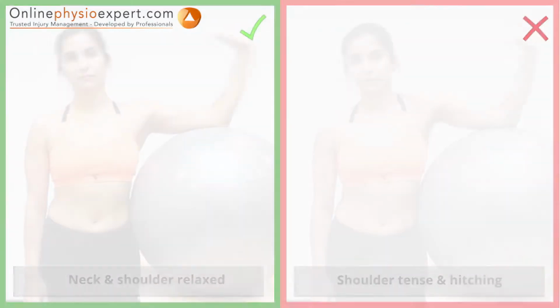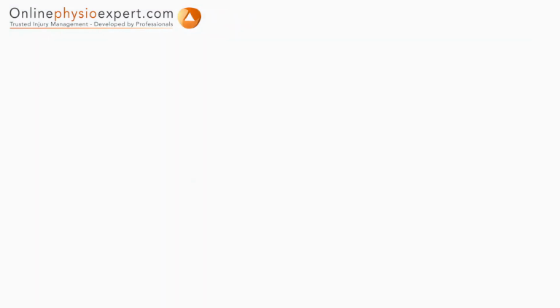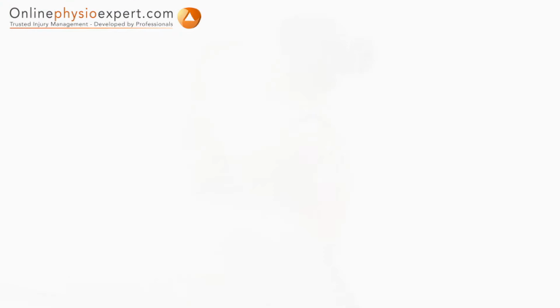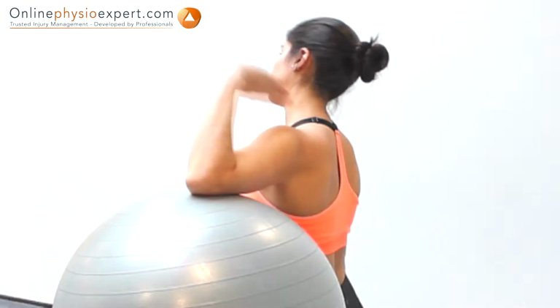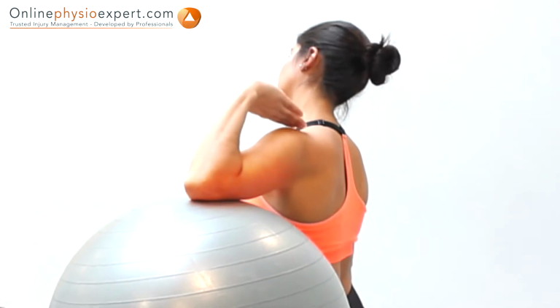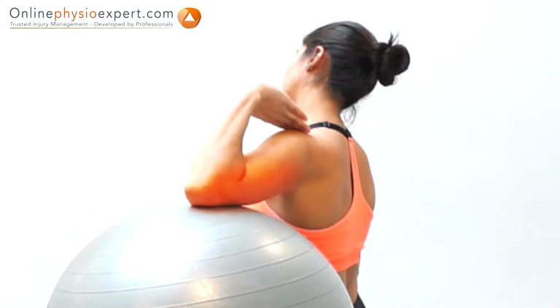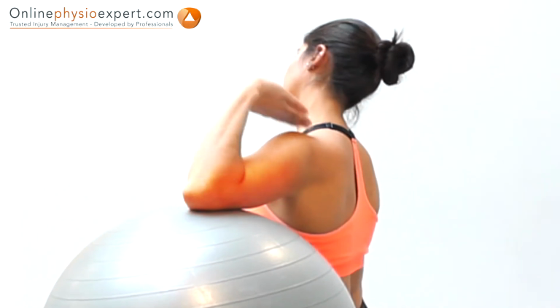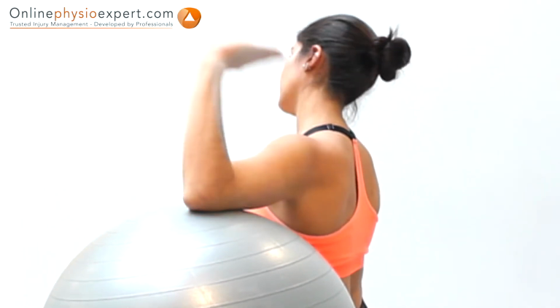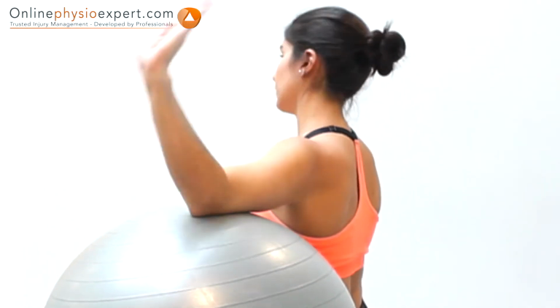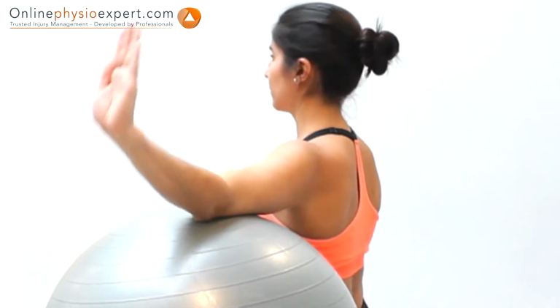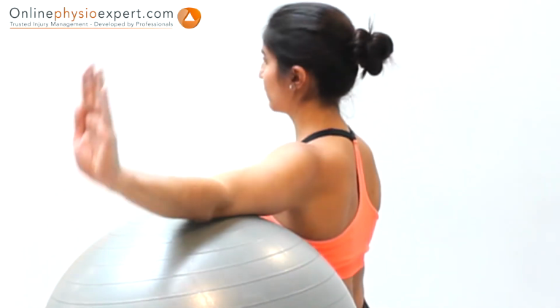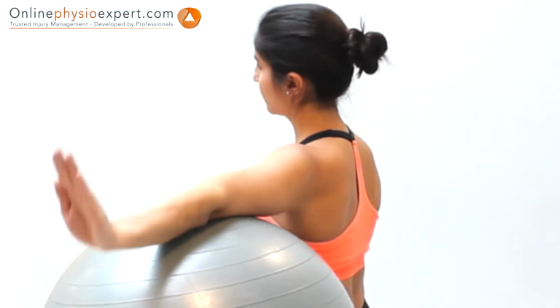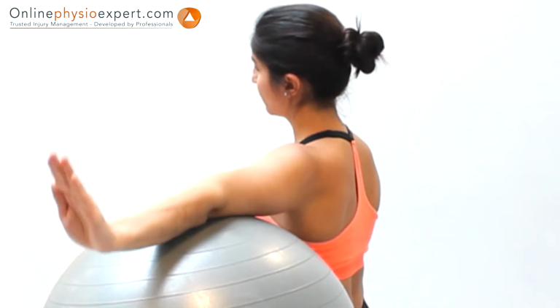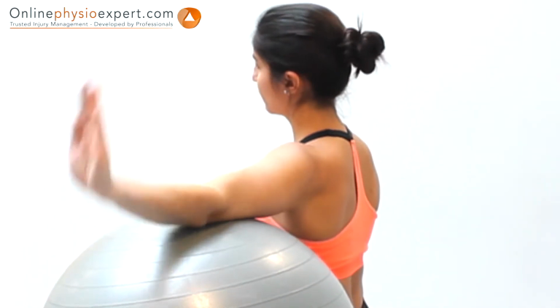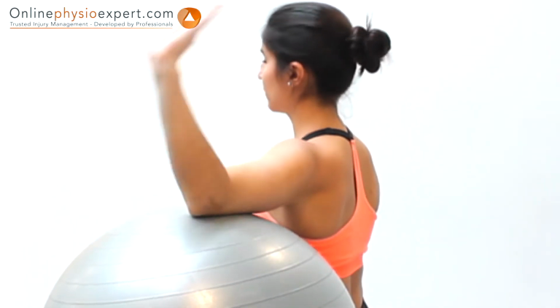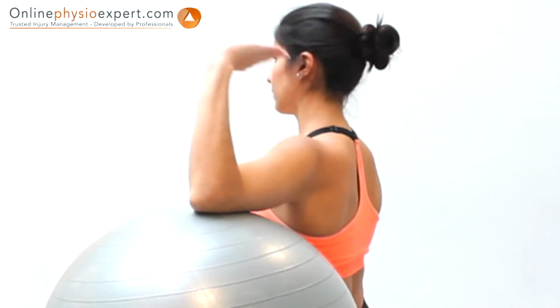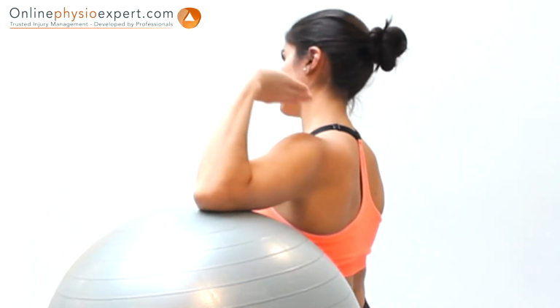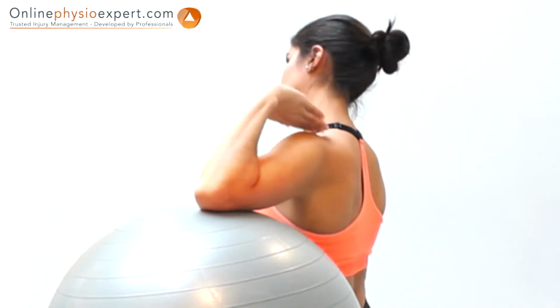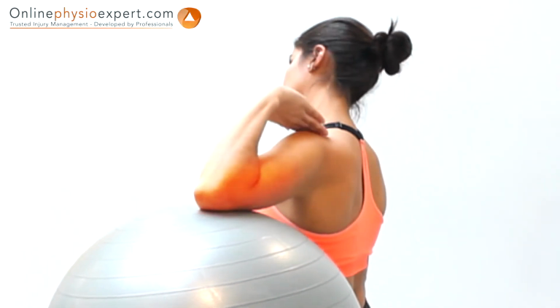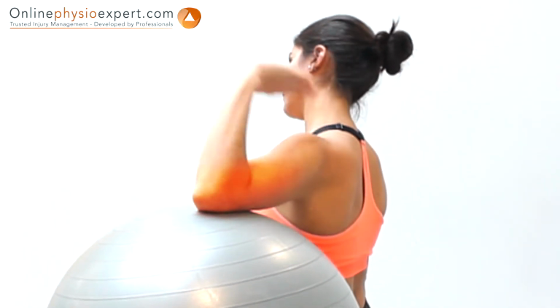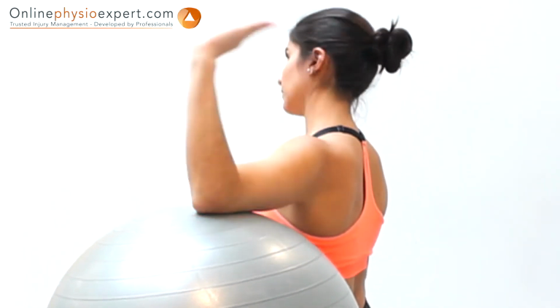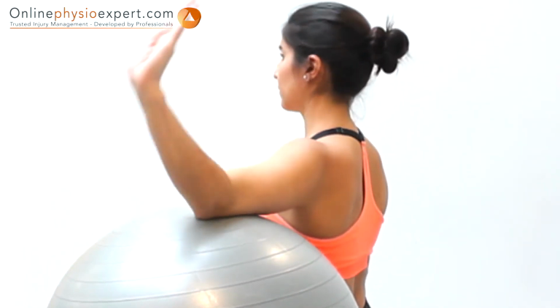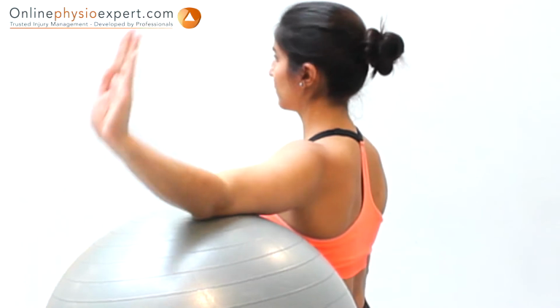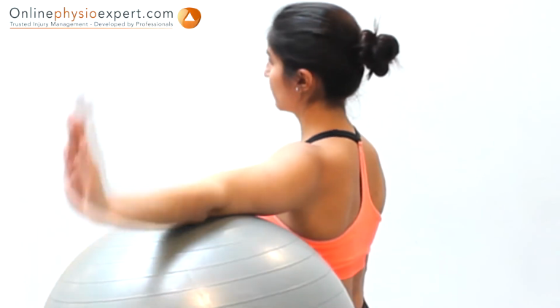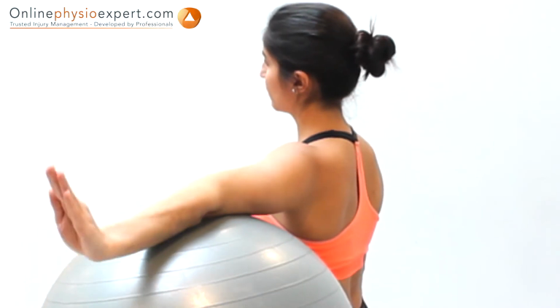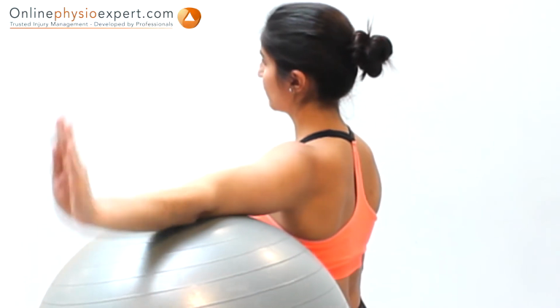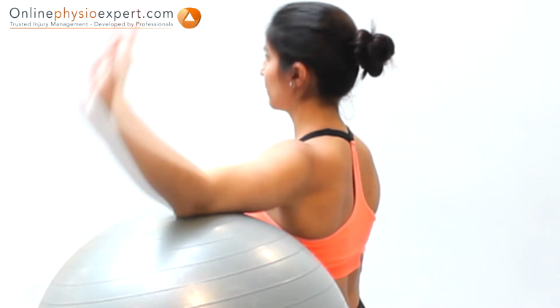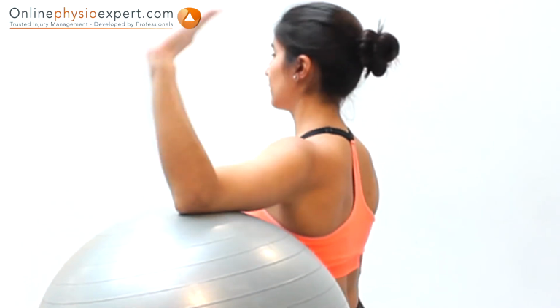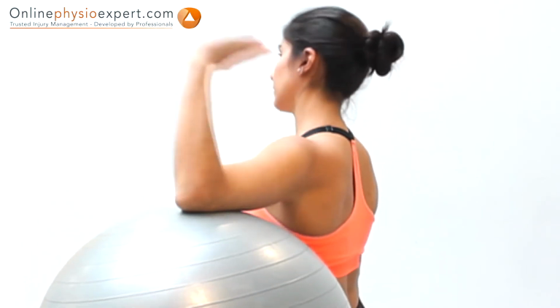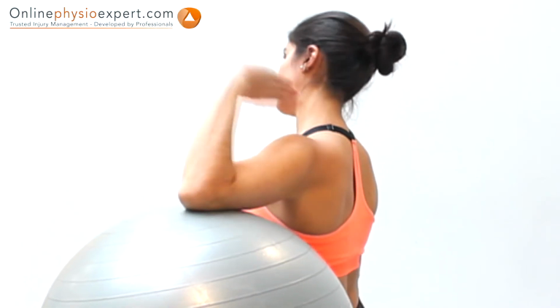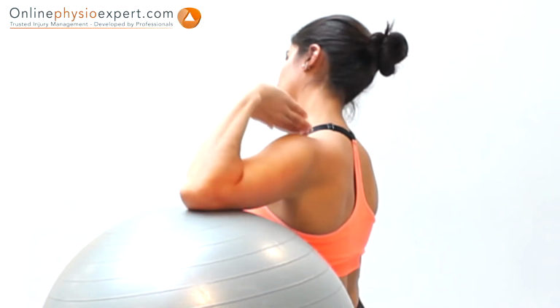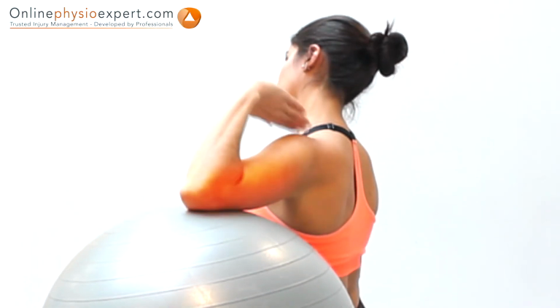When performed correctly, you may feel this exercise as a light pulling sensation through your shoulder, arm and hand.